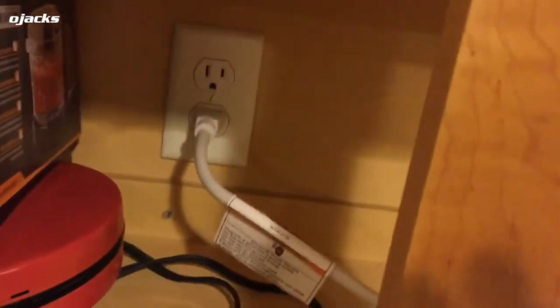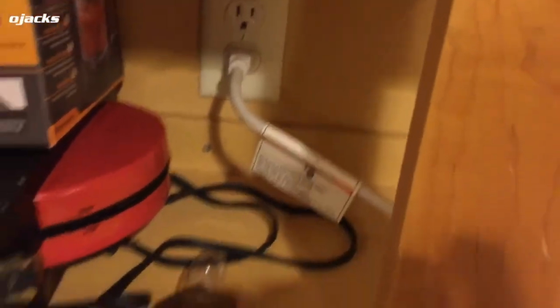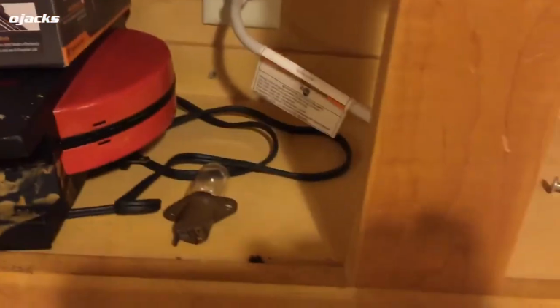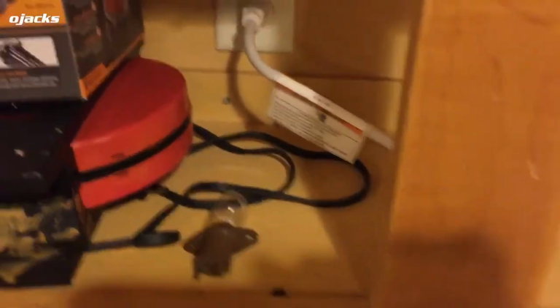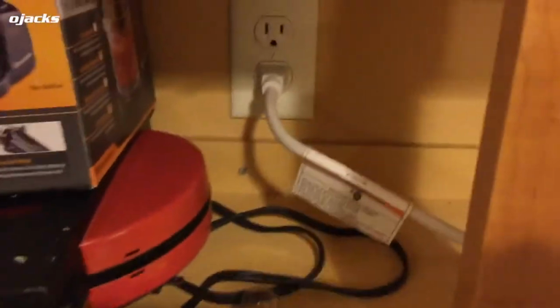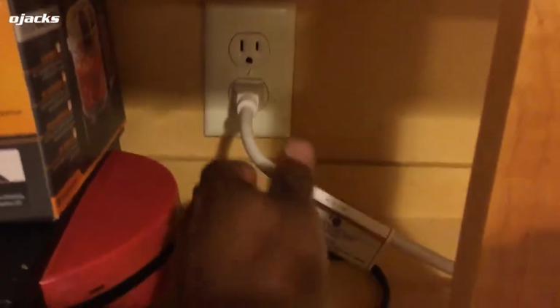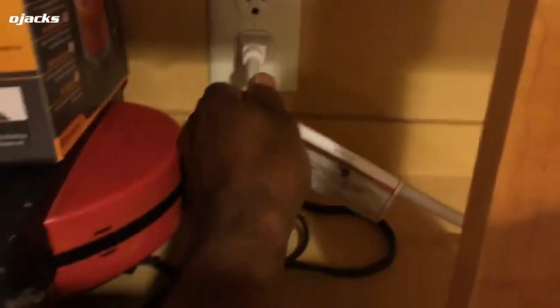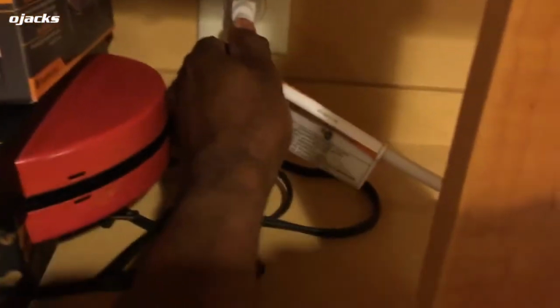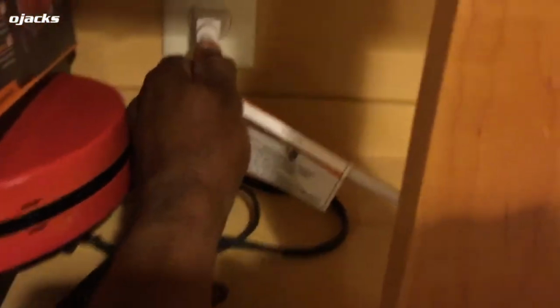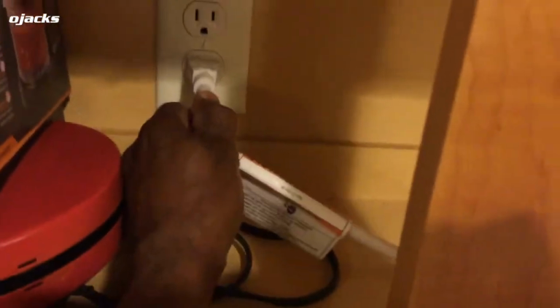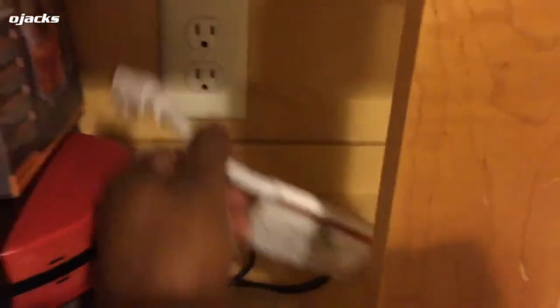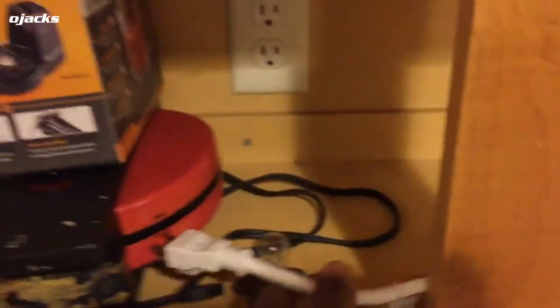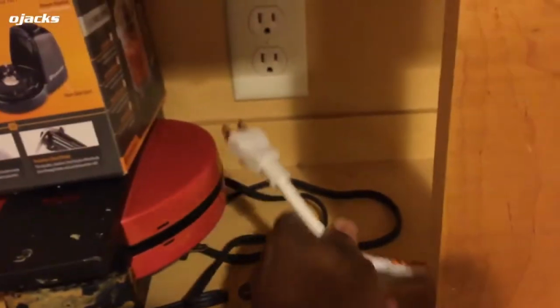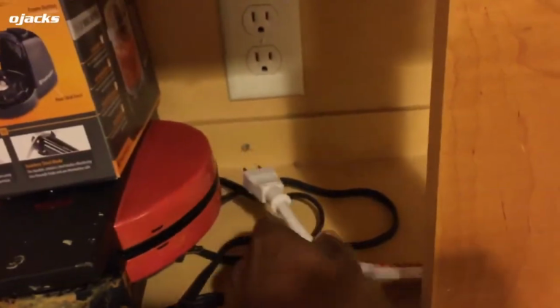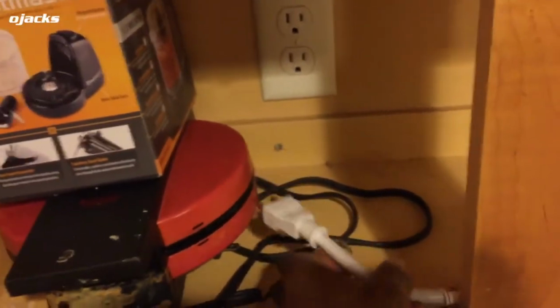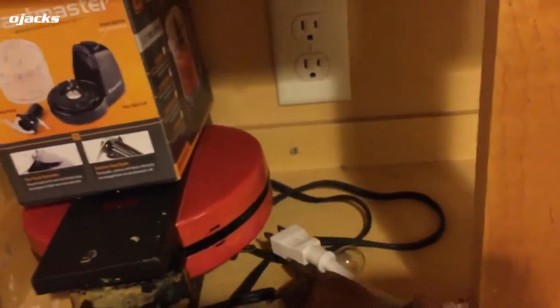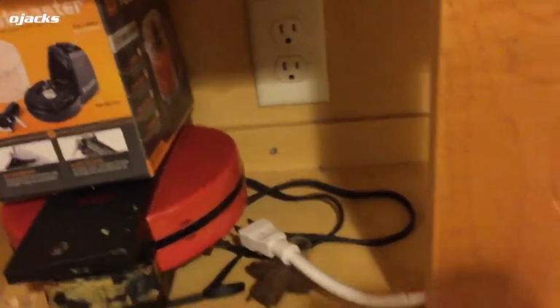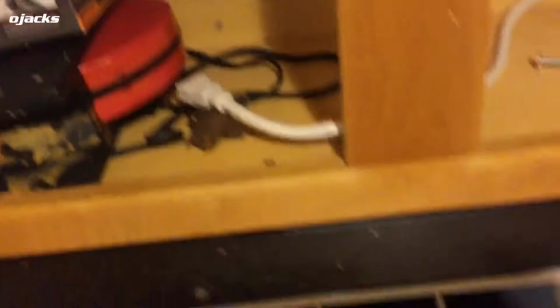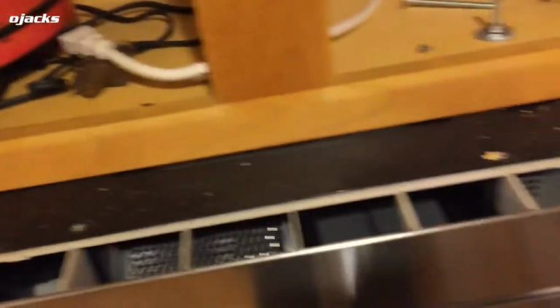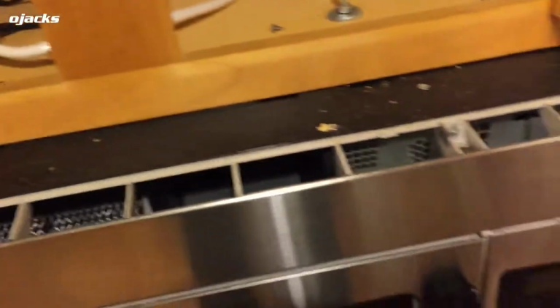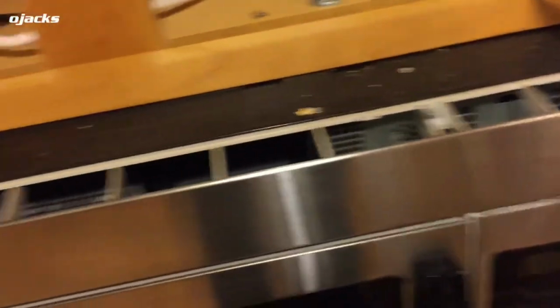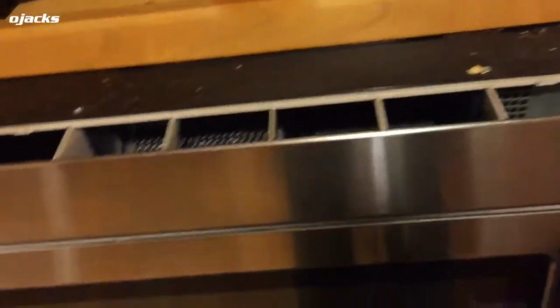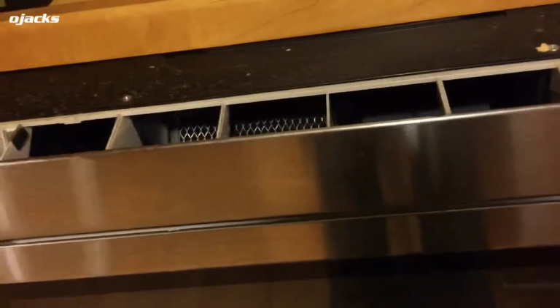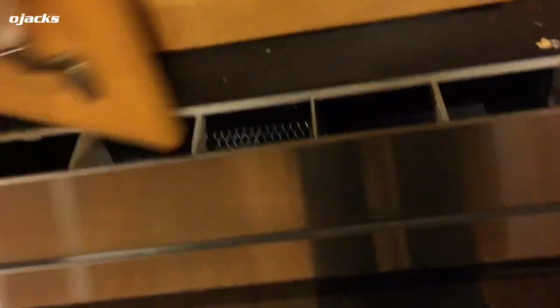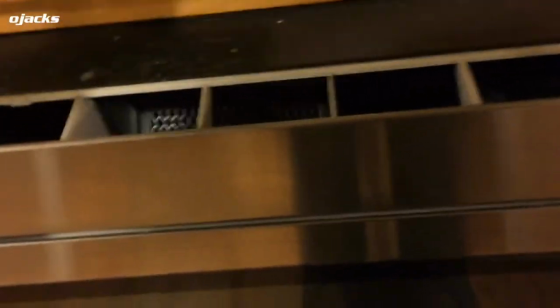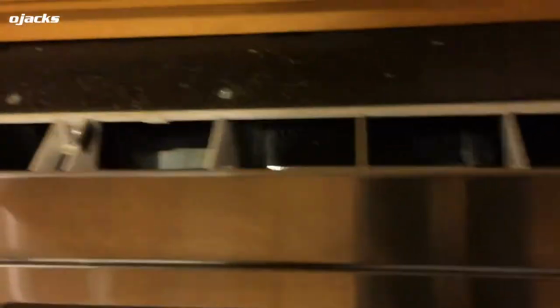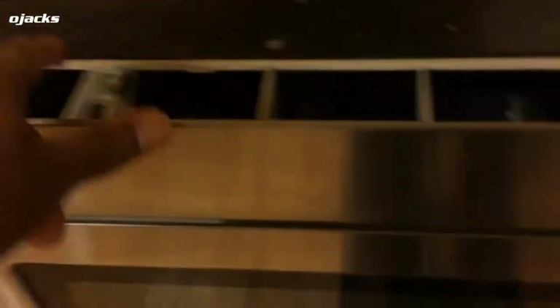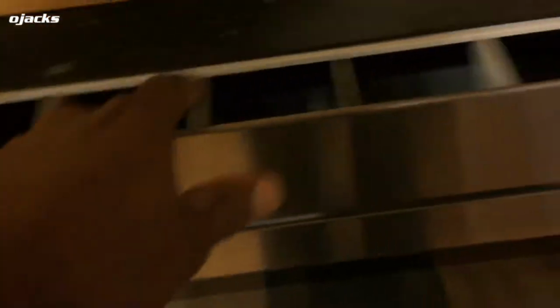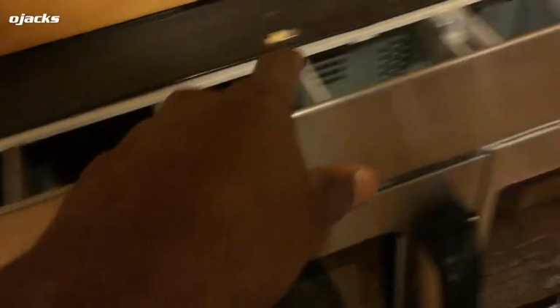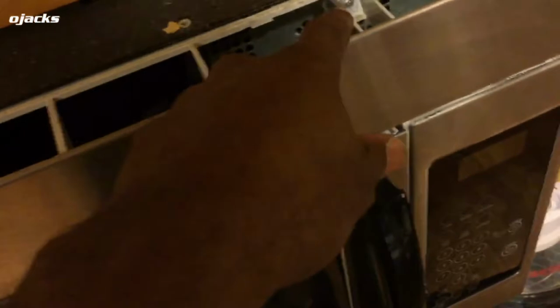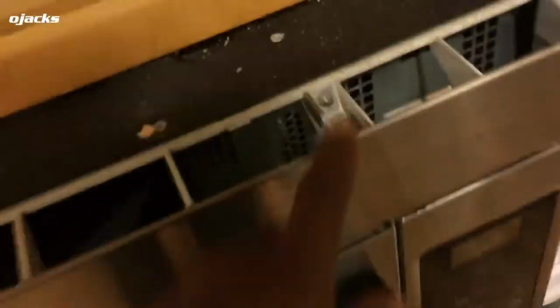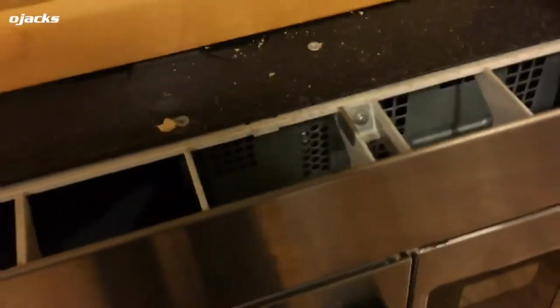First thing I'm gonna do is unplug the microwave. Now I'm gonna loosen these screws and go in from the top.